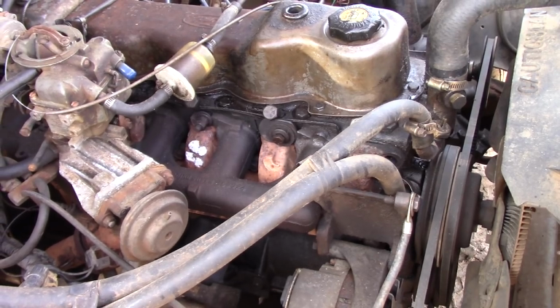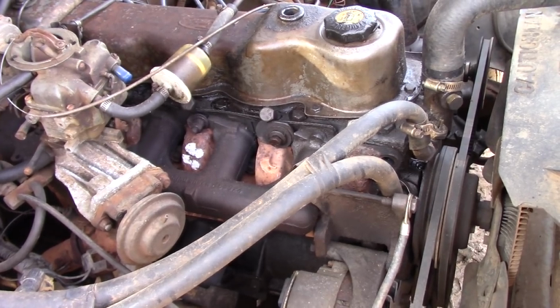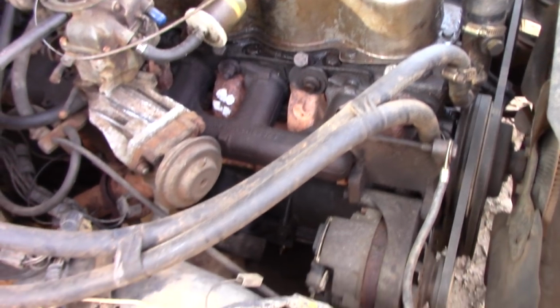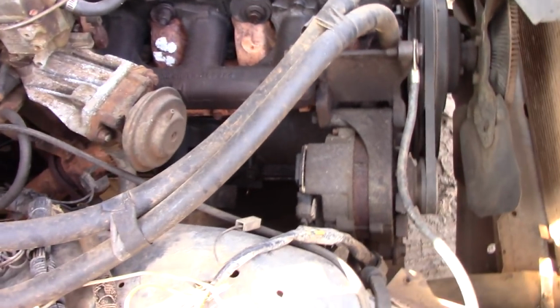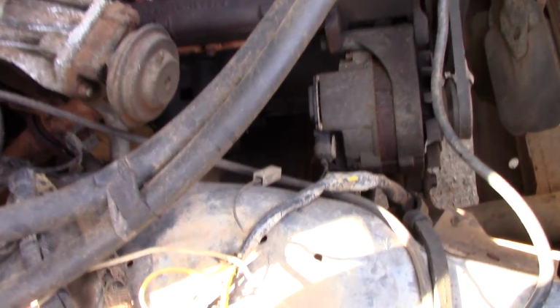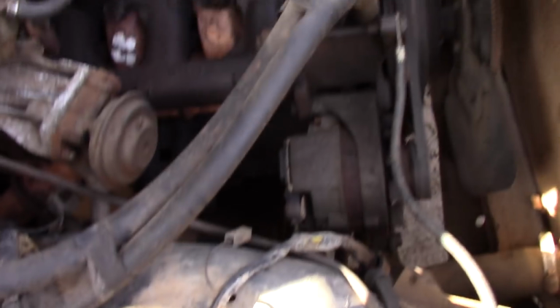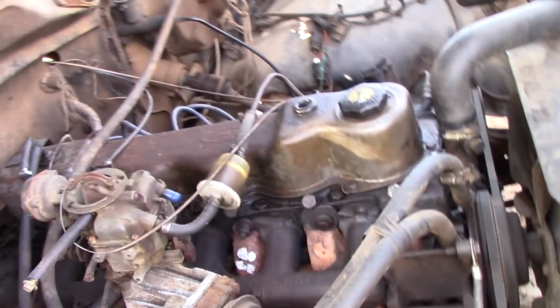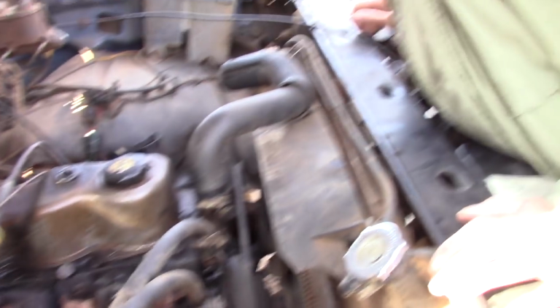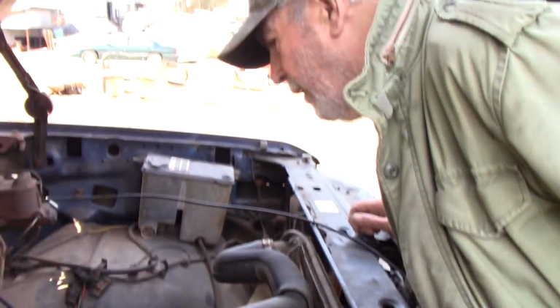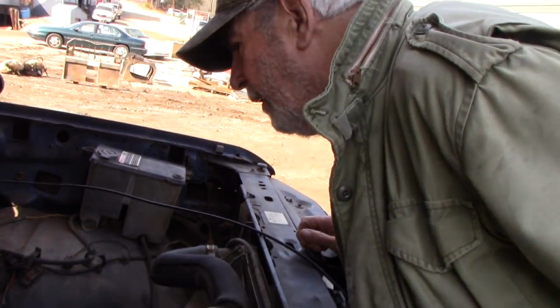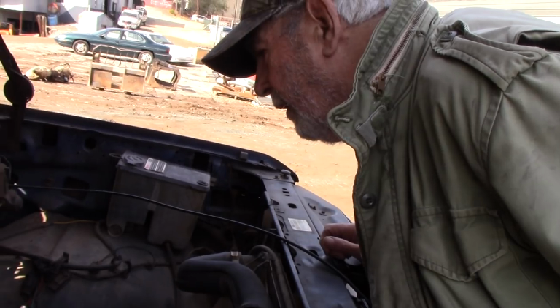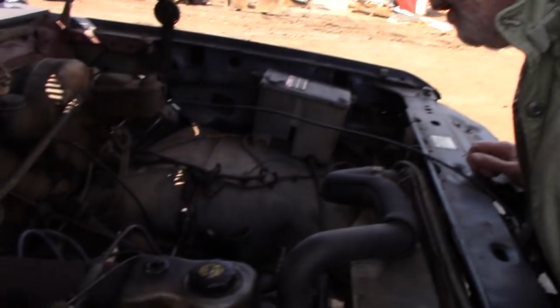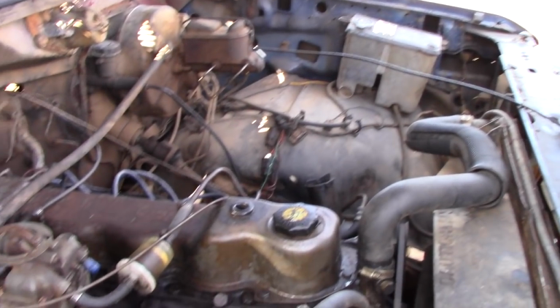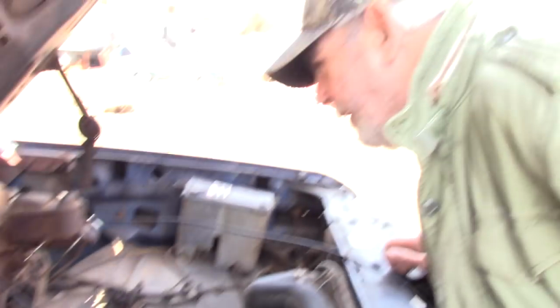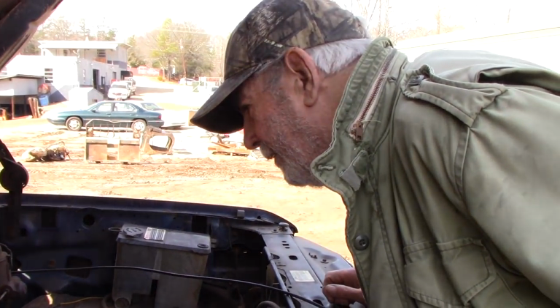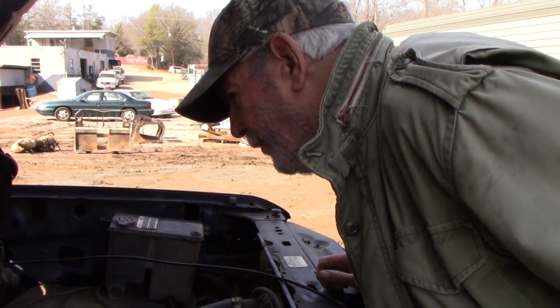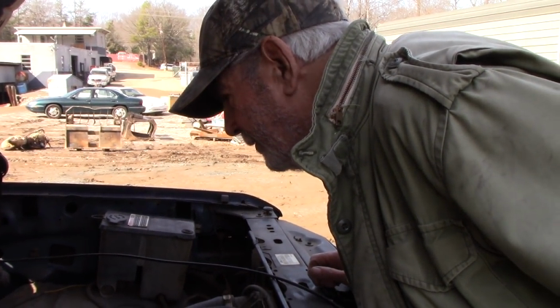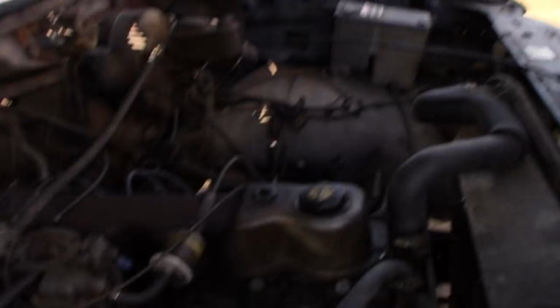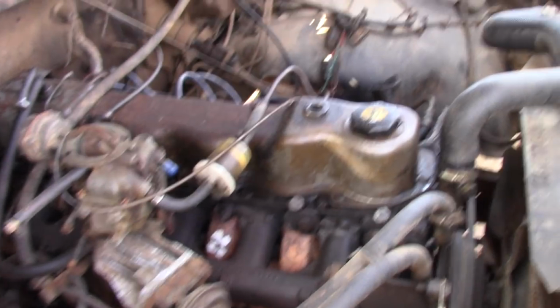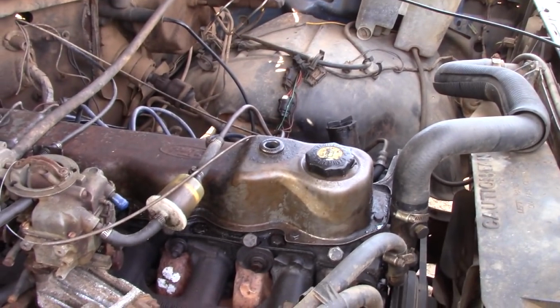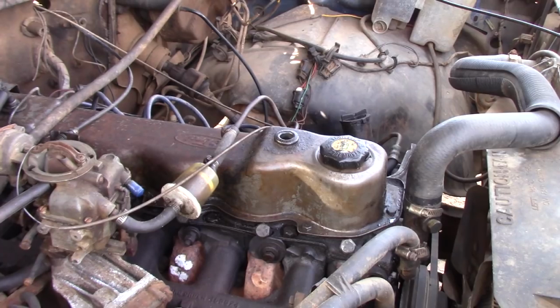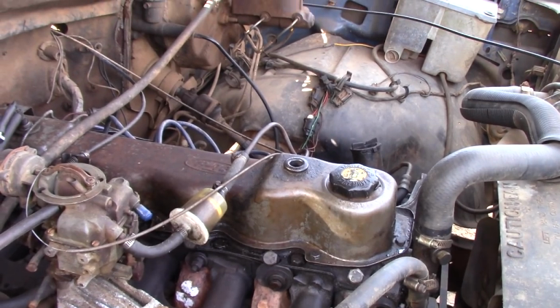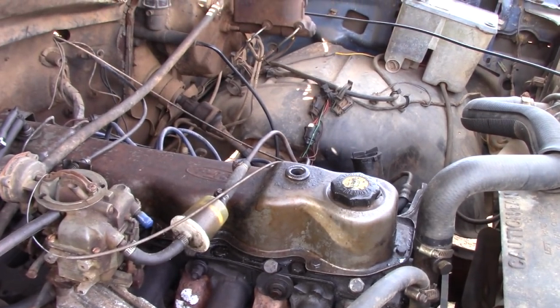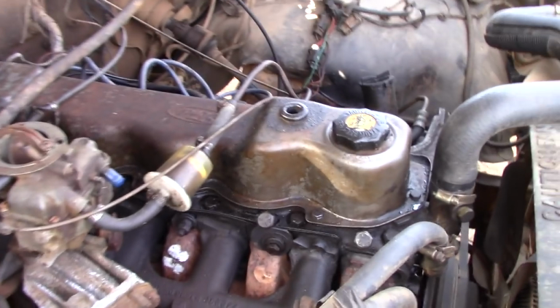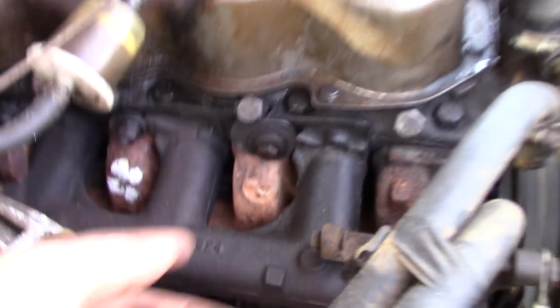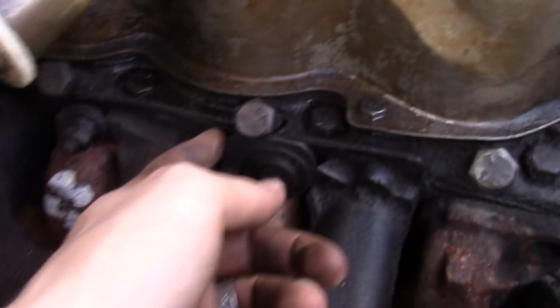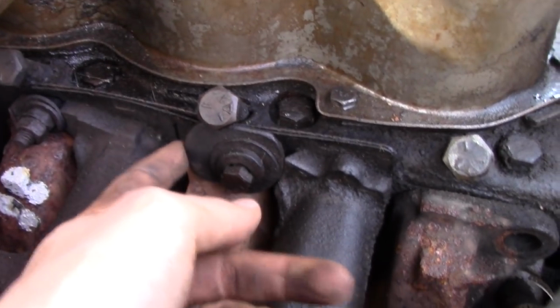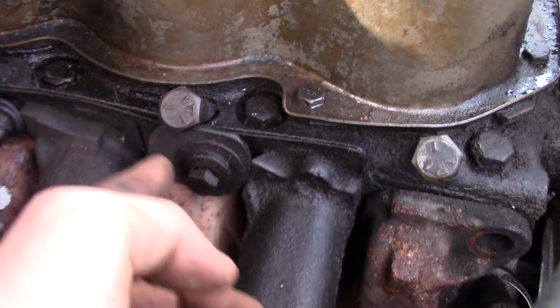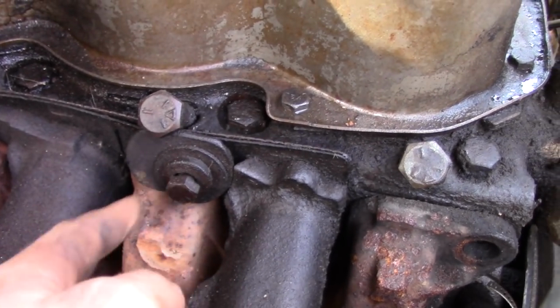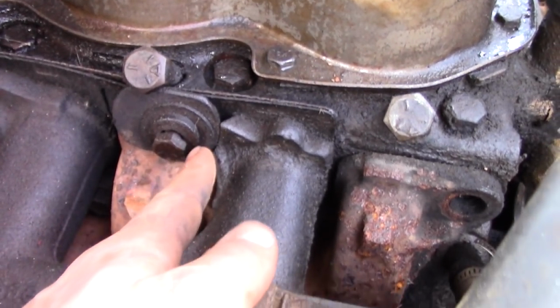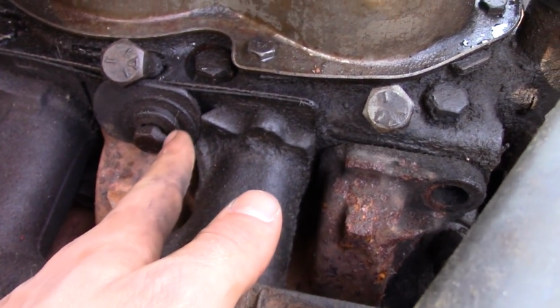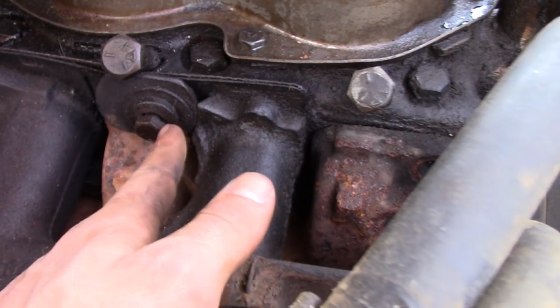Is the Willie score still a 76 out of 100? Or did it go down? It went down to 36. 36 out of 100 is the new Willie score. Check out the custom washer job on the intake.